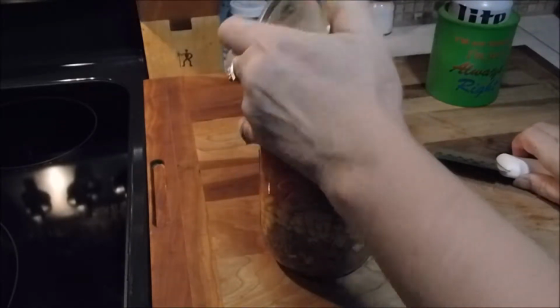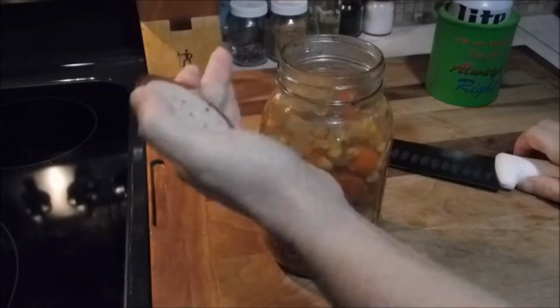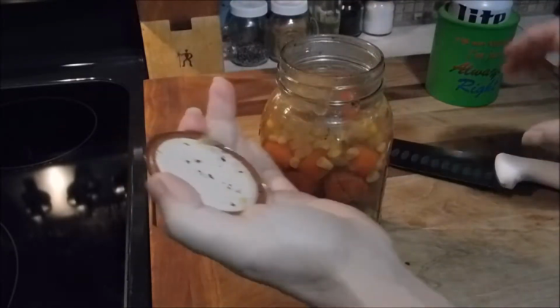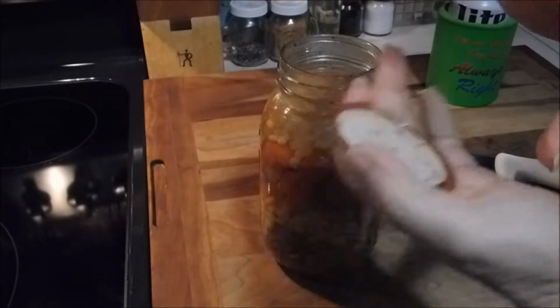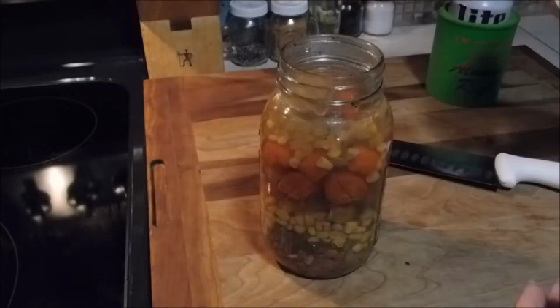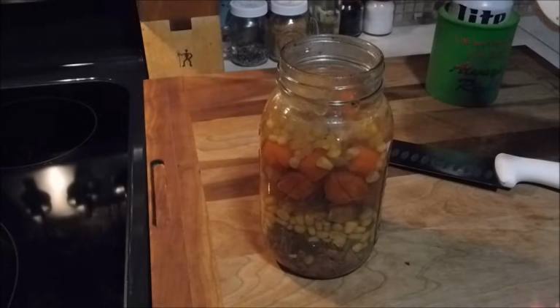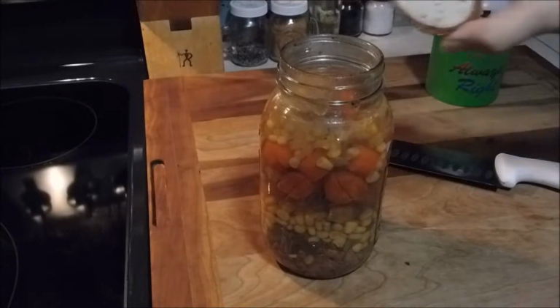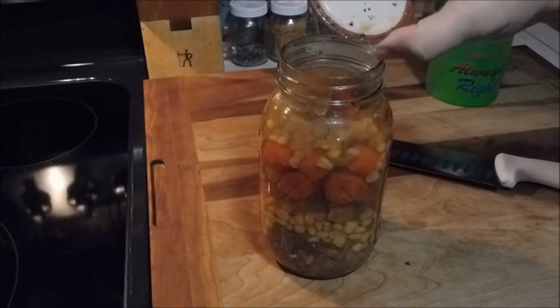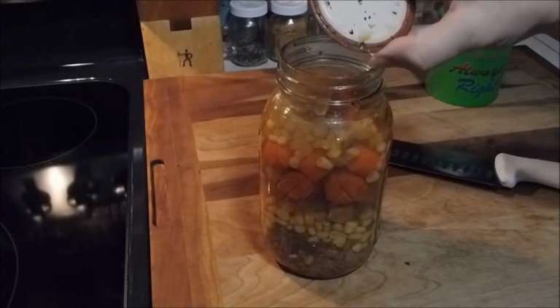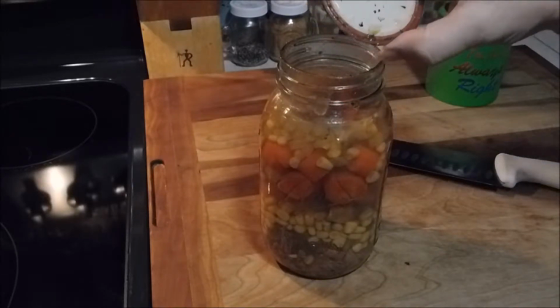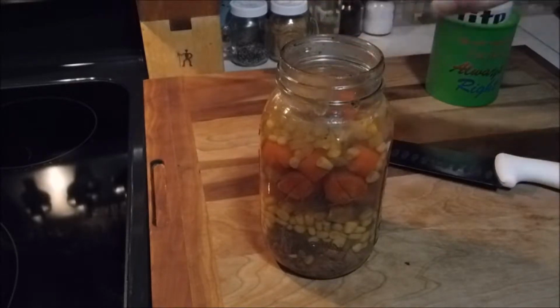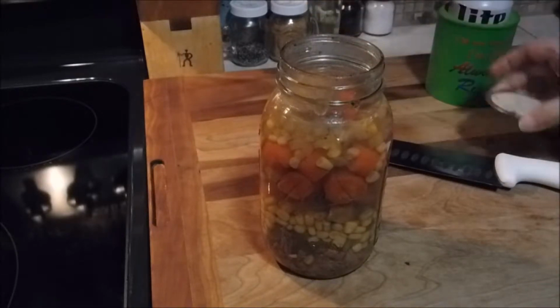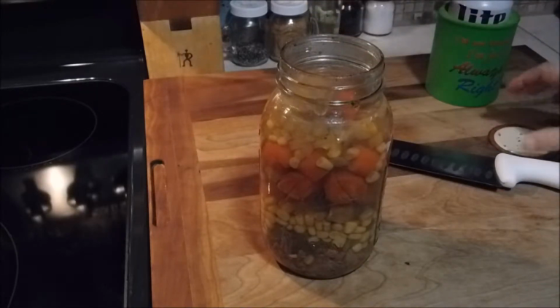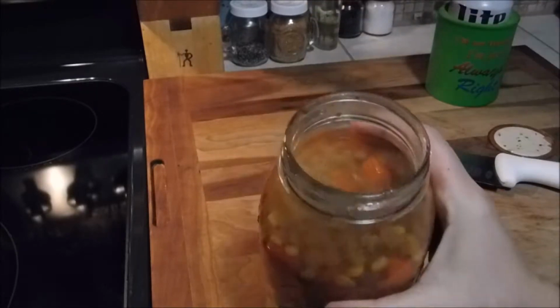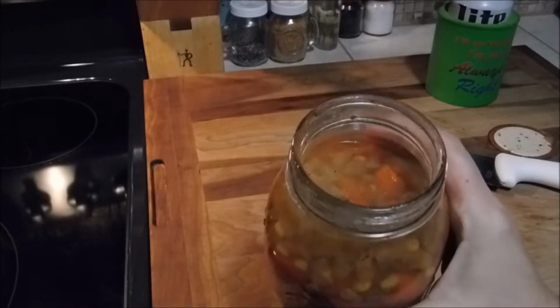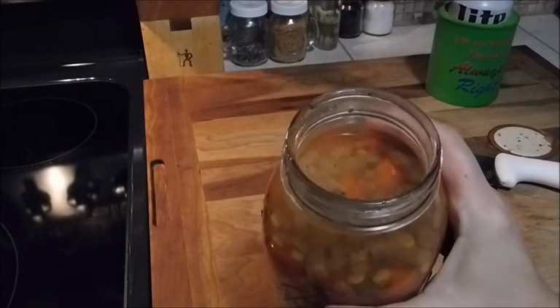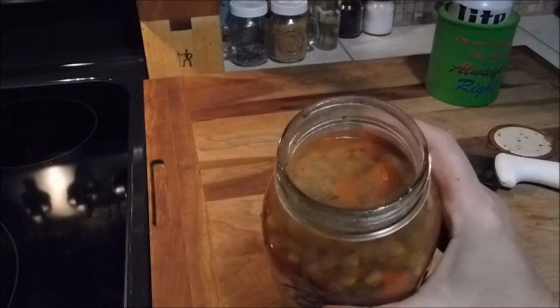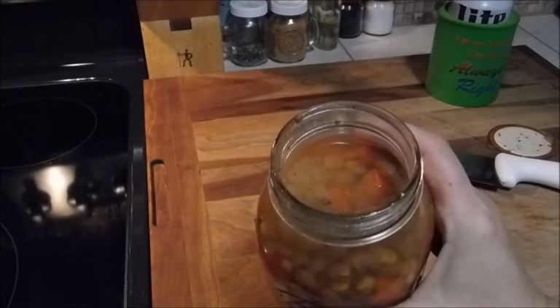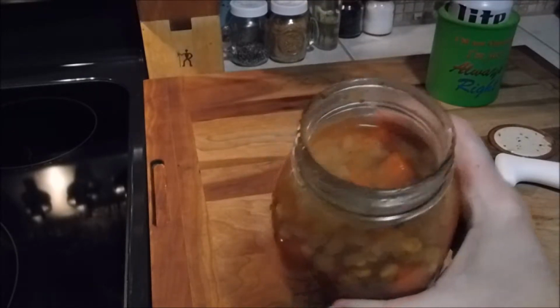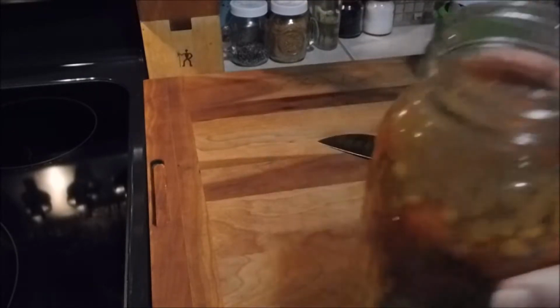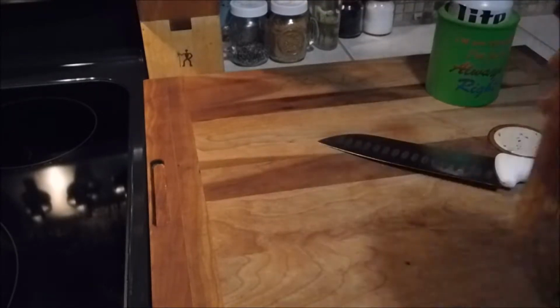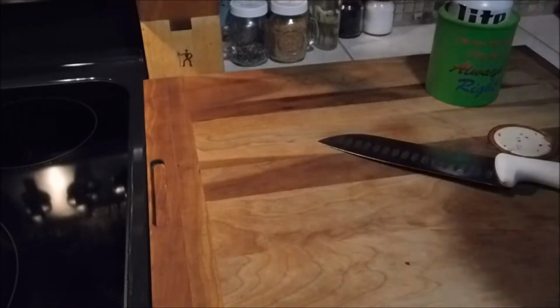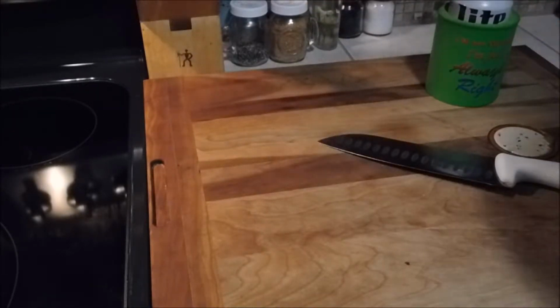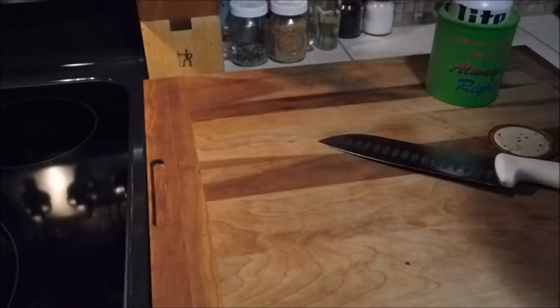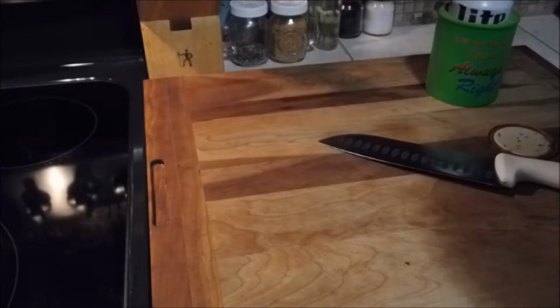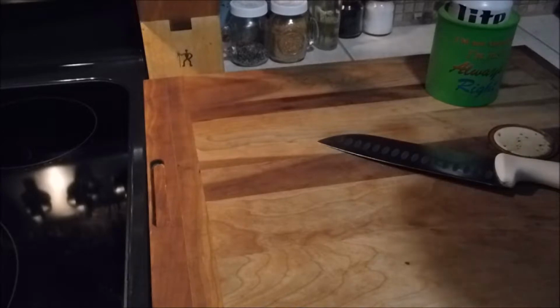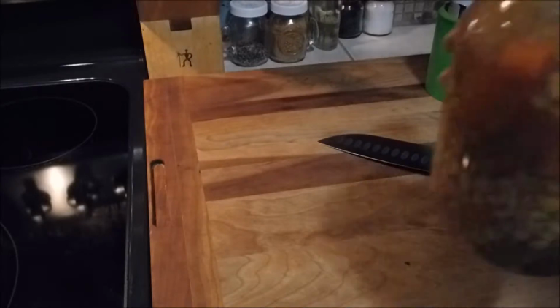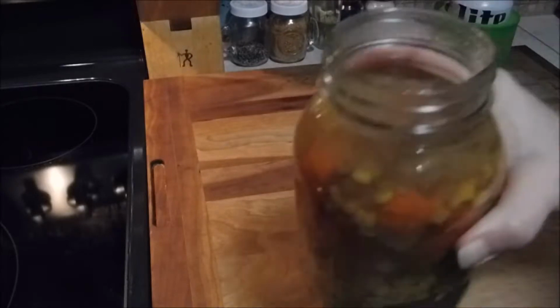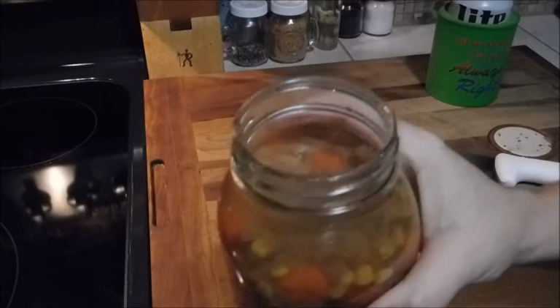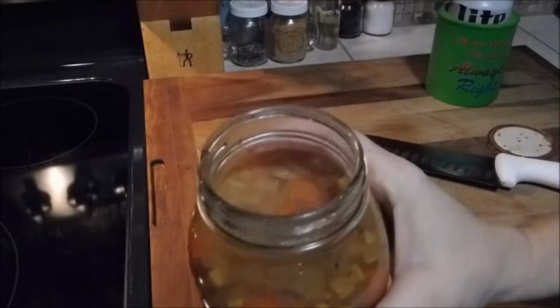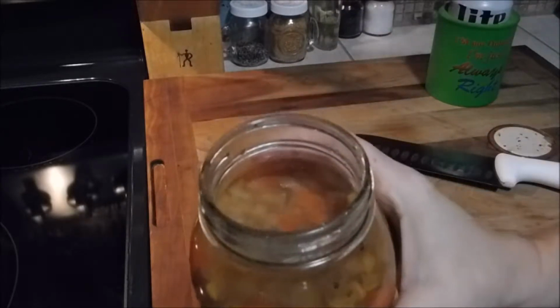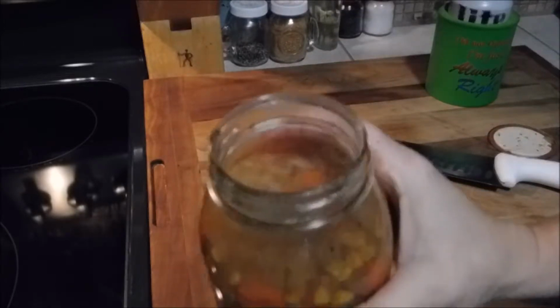Take your lid off. This is just pepper seasonings. Looks good to me. Let's smell. Smells like turkey soup.